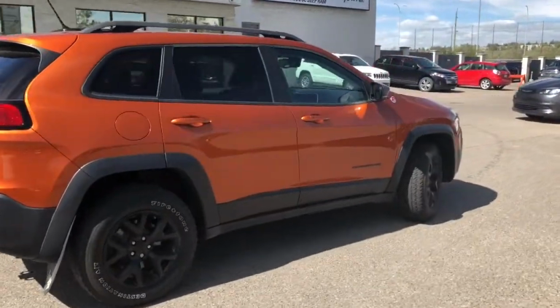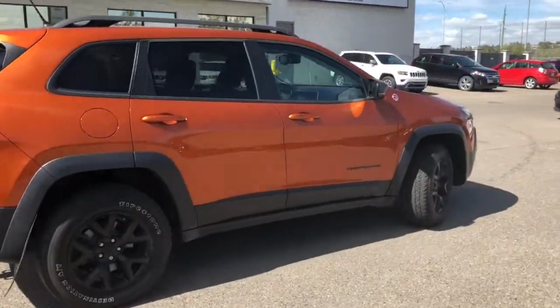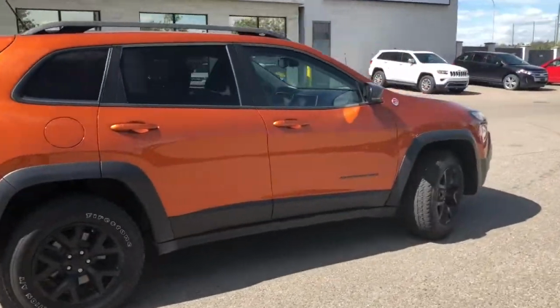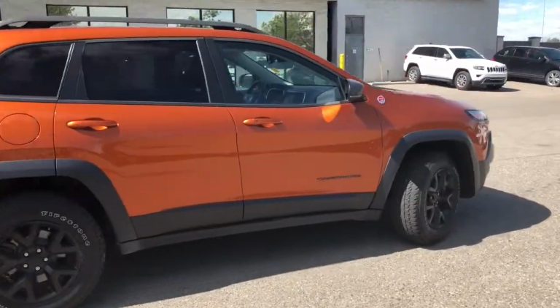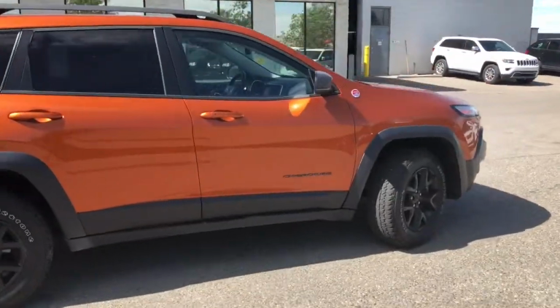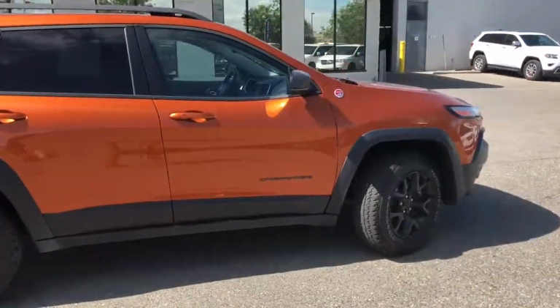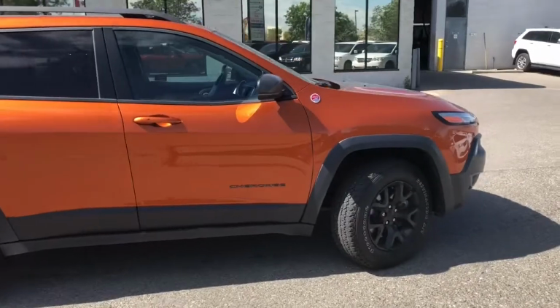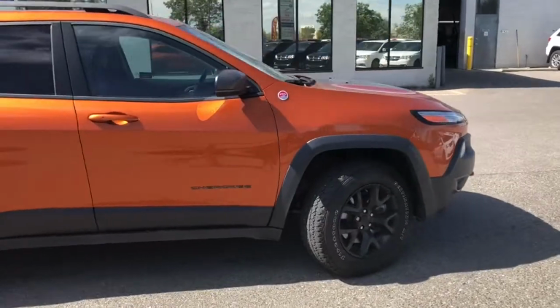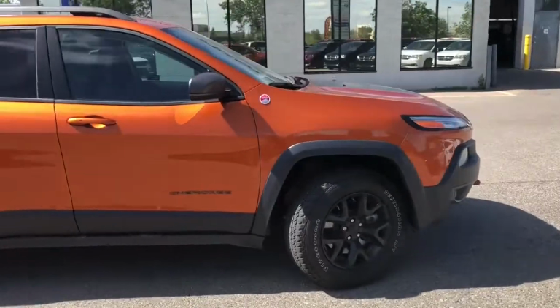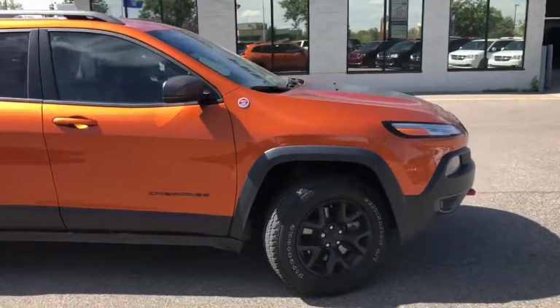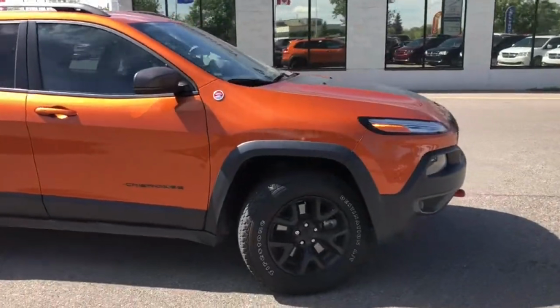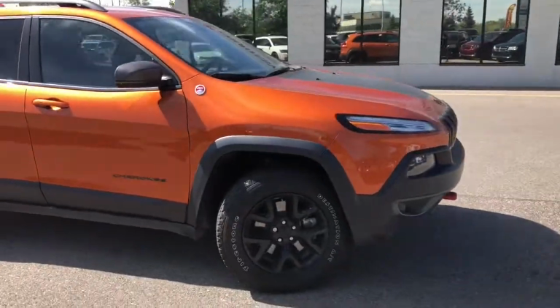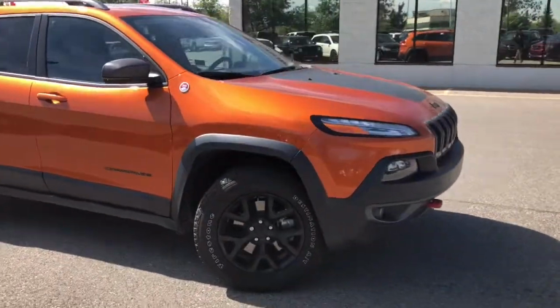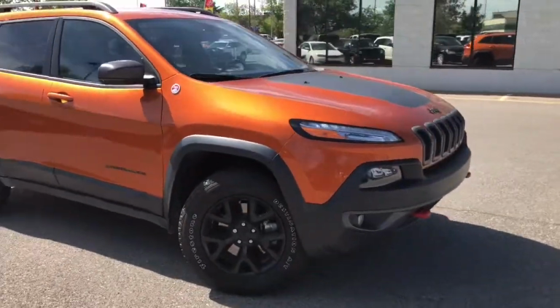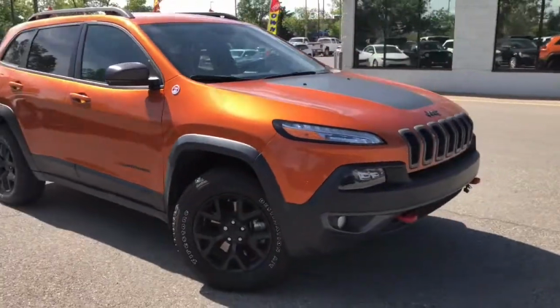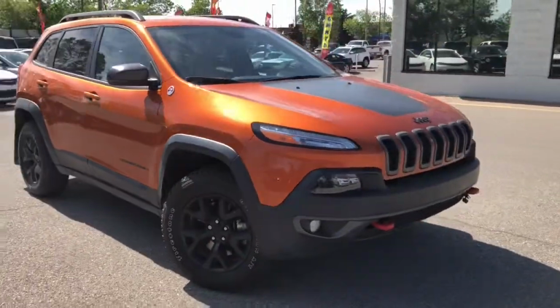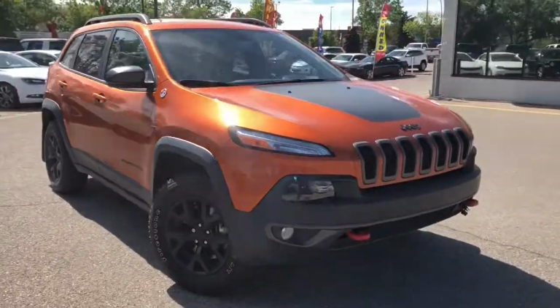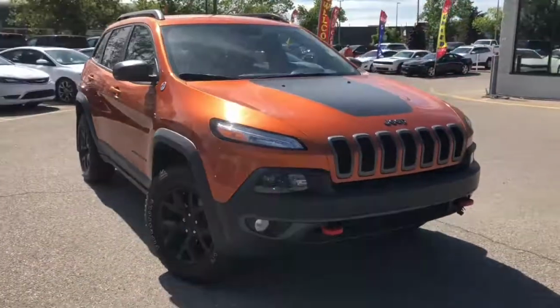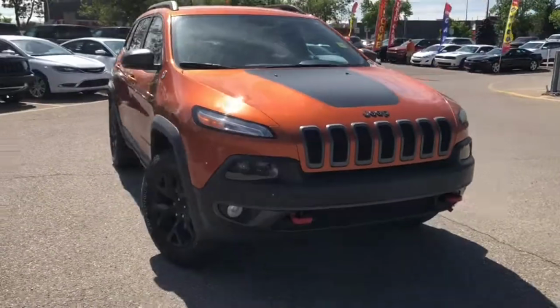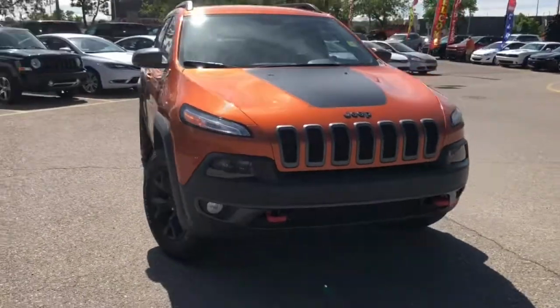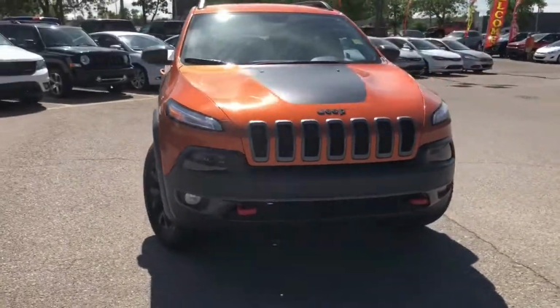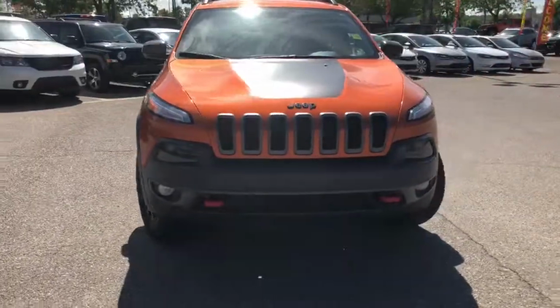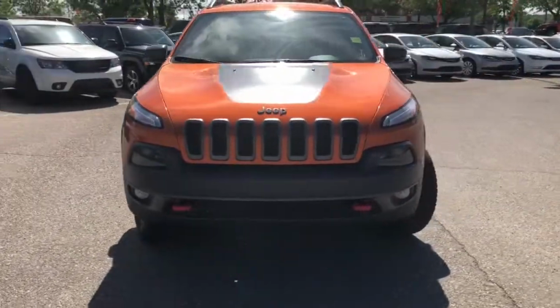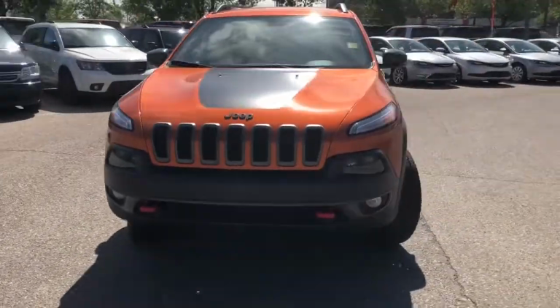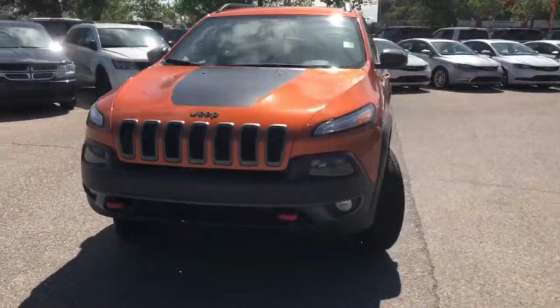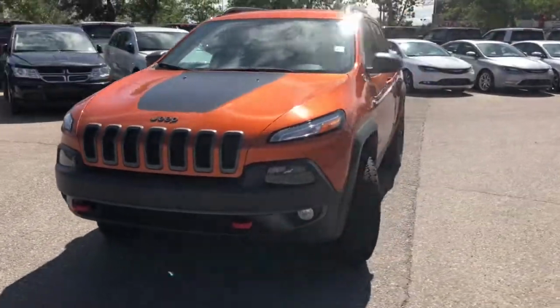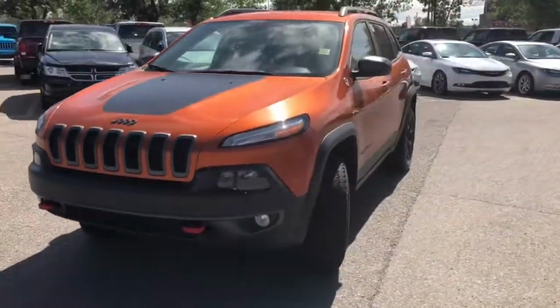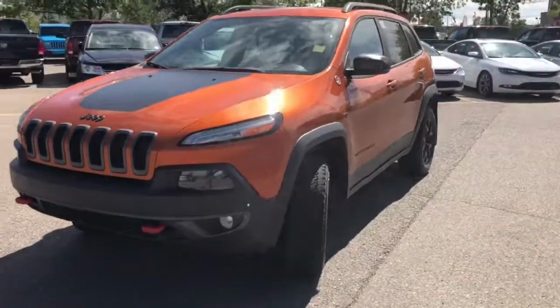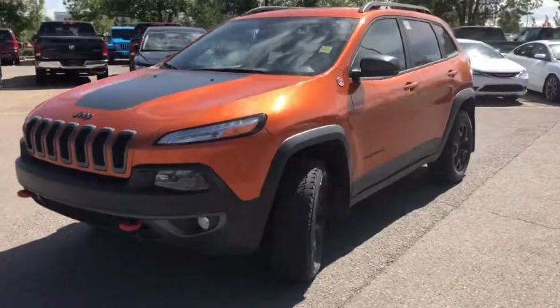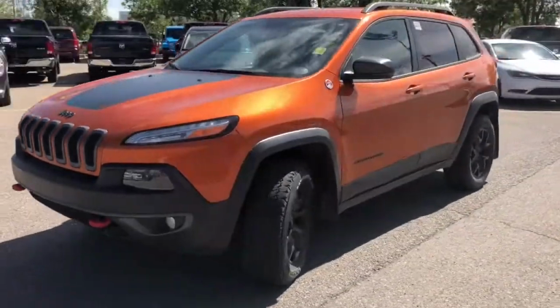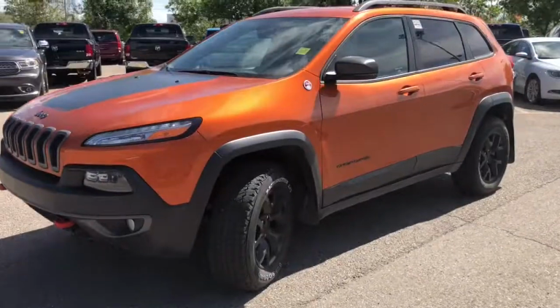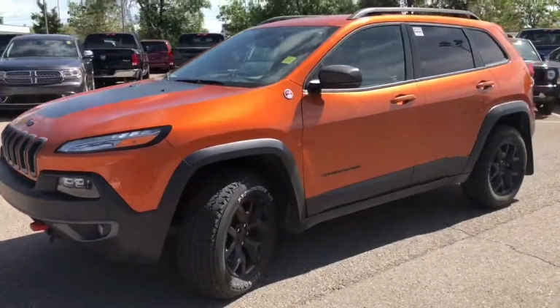Go anywhere you want in this bad boy — it is trail rated and meant for the outdoors. Don't miss your opportunity to take this beauty home. This was Nick and I hope you guys have a fantastic day.